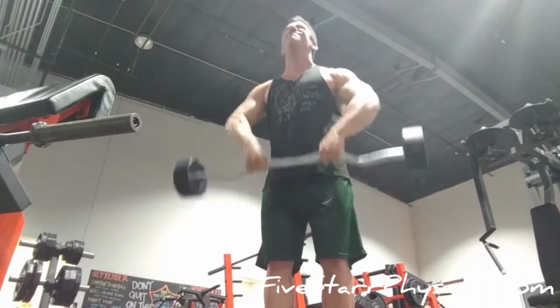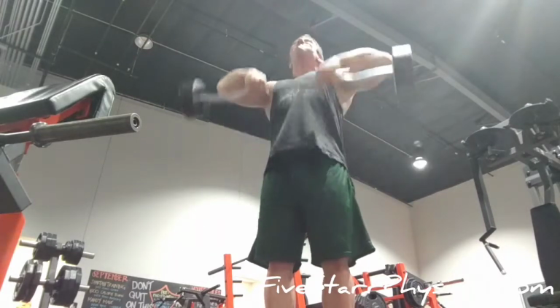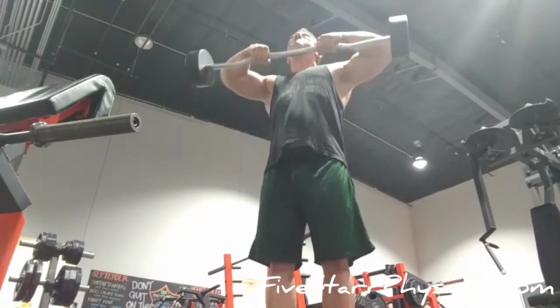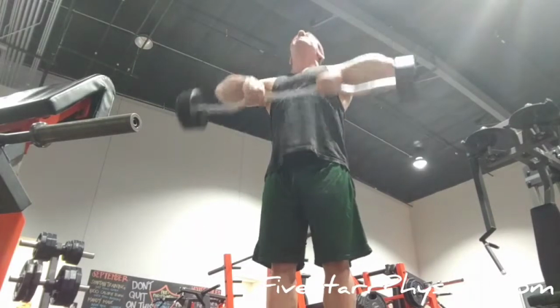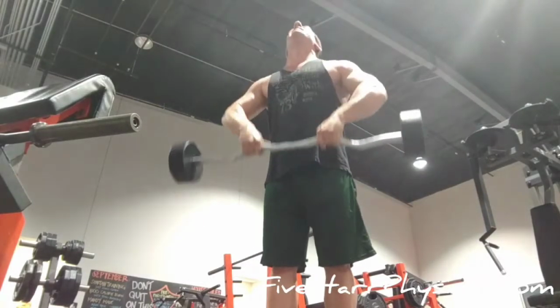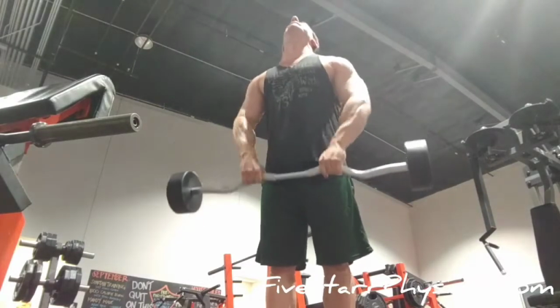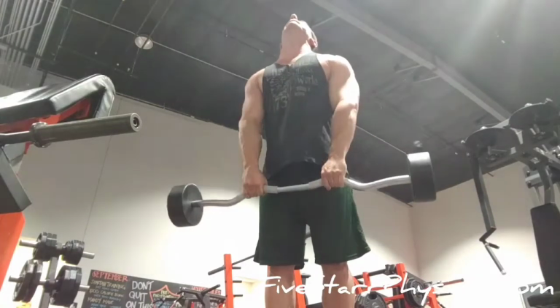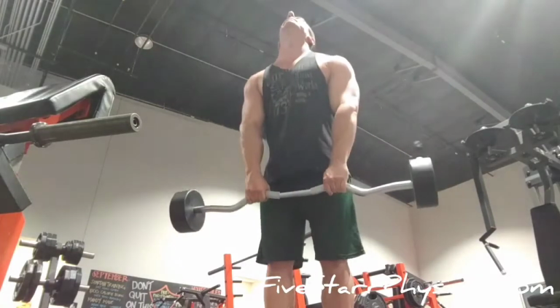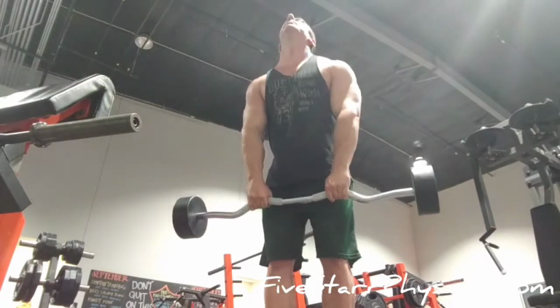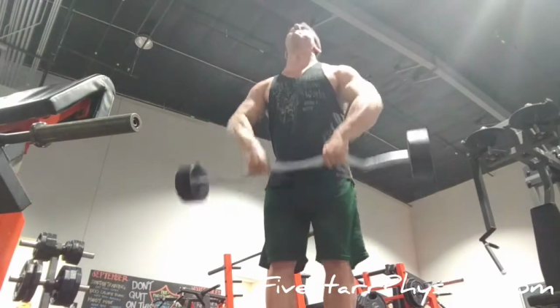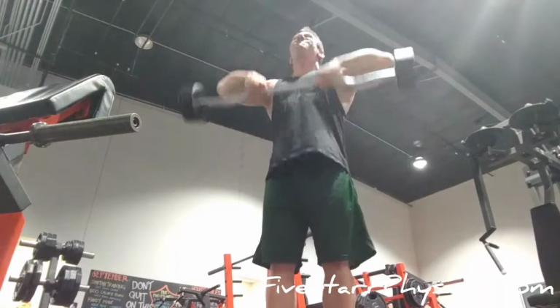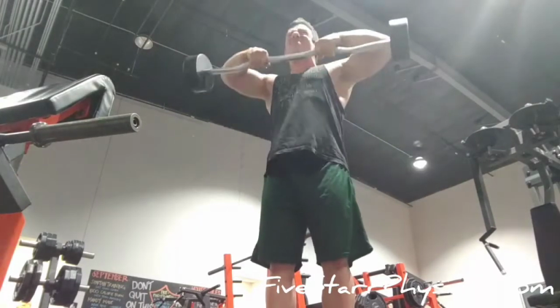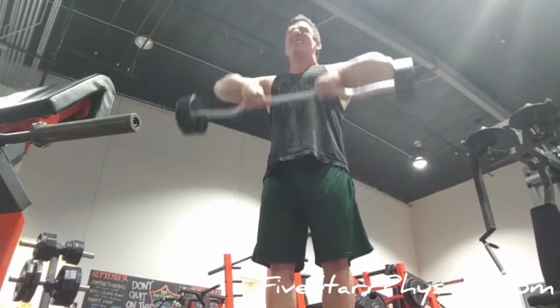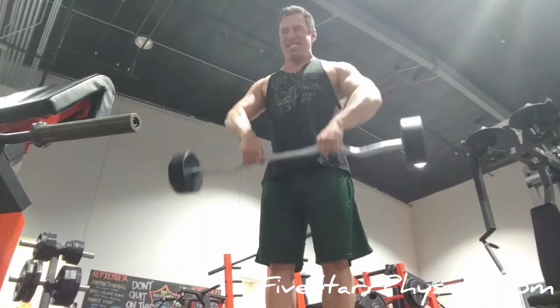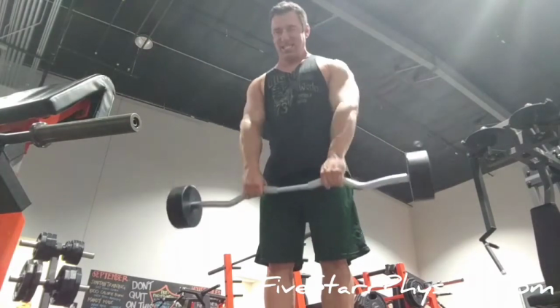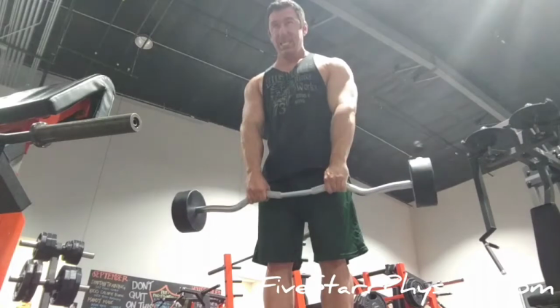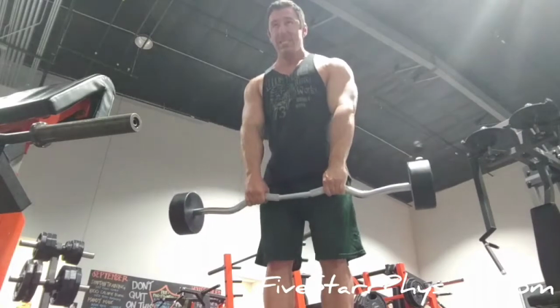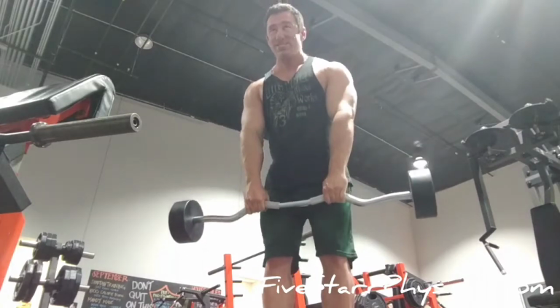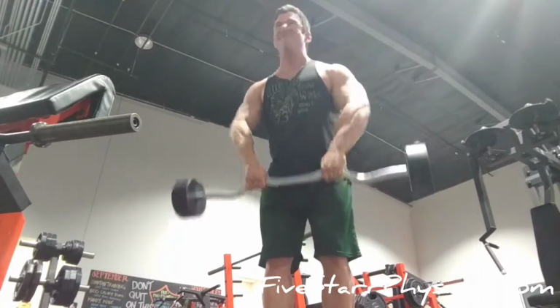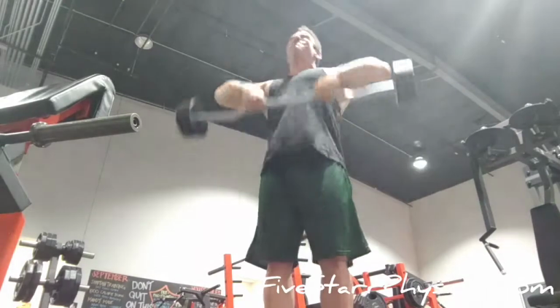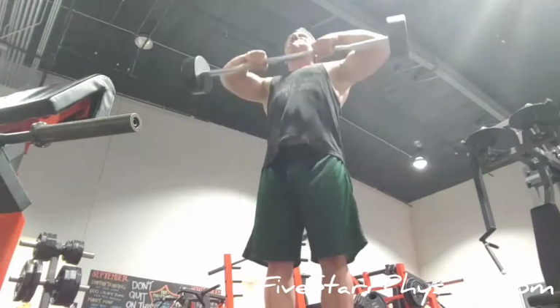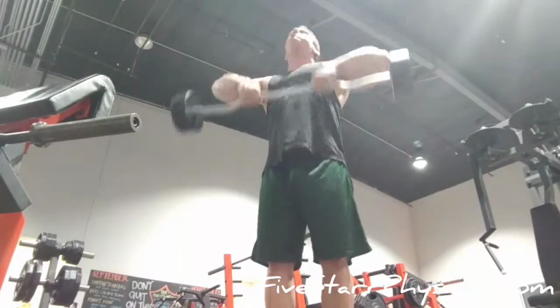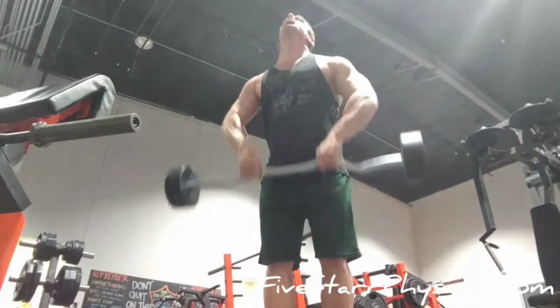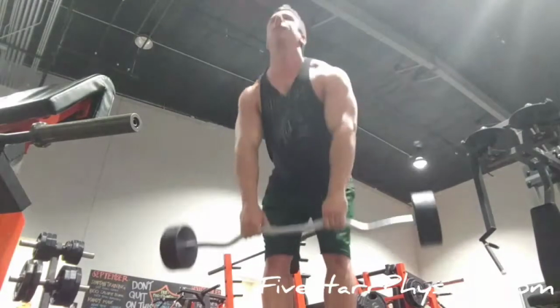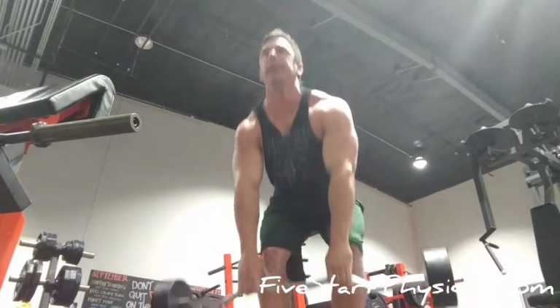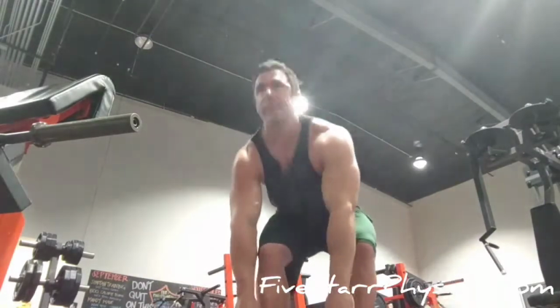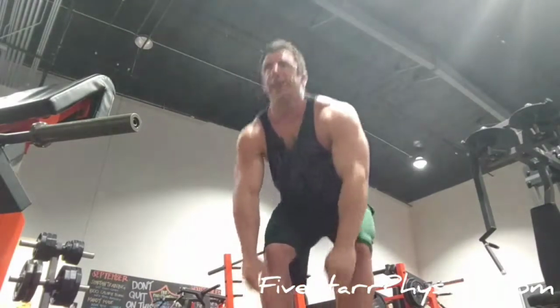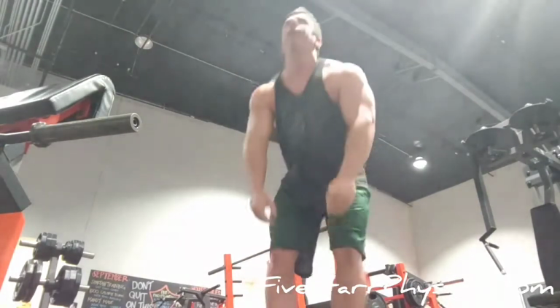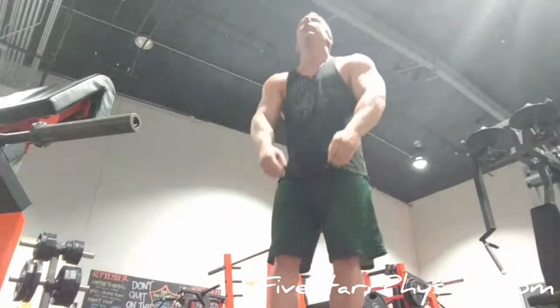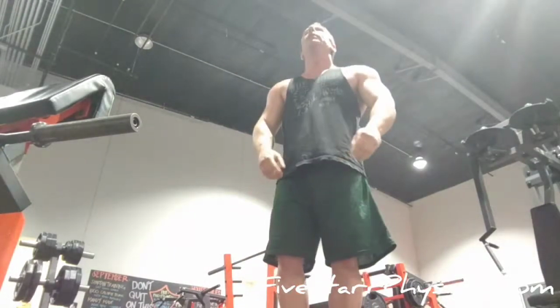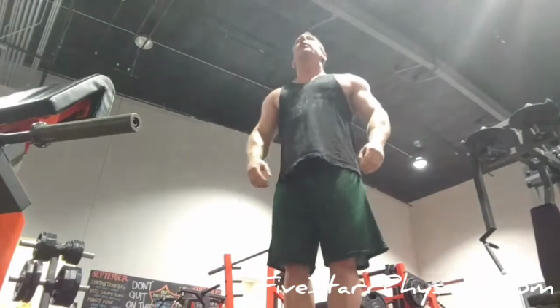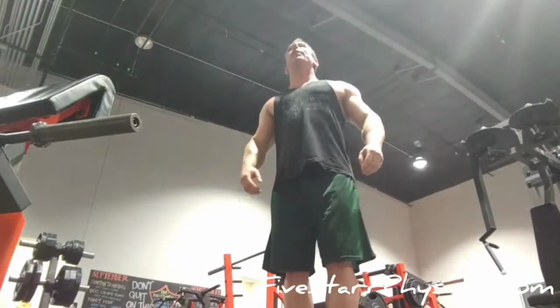Notice there's just a little bit of heave happening here. I think this is about the third or fourth set — fatigue was setting in a little bit. You can get away with a little bit of that, but try and keep it as tight and controlled as you can for the most part.